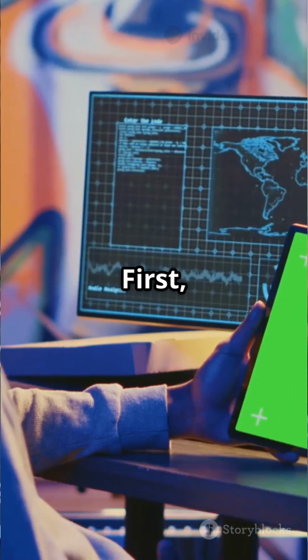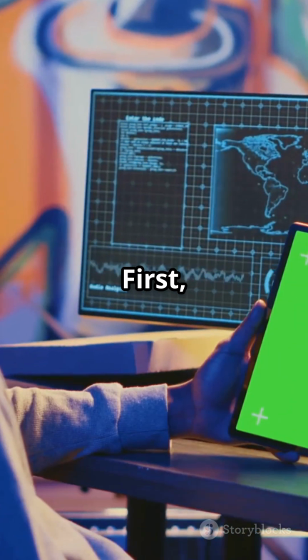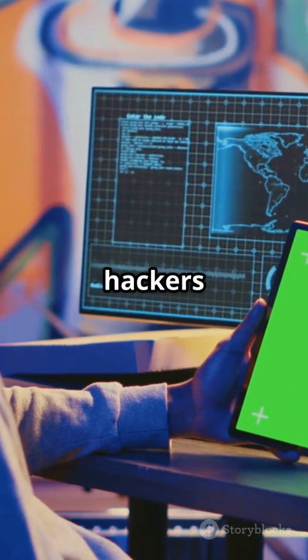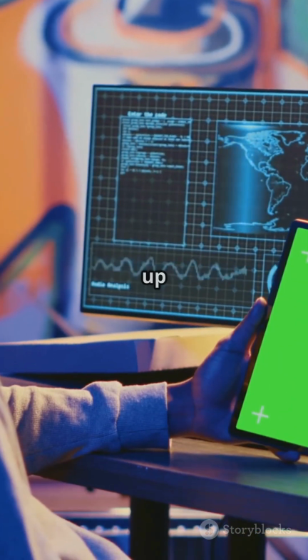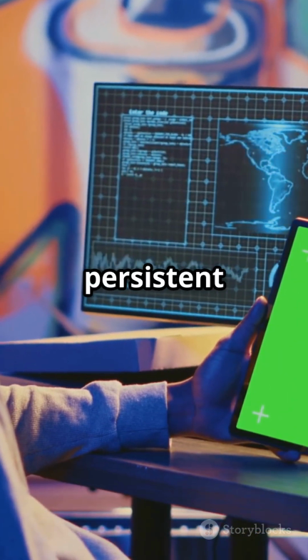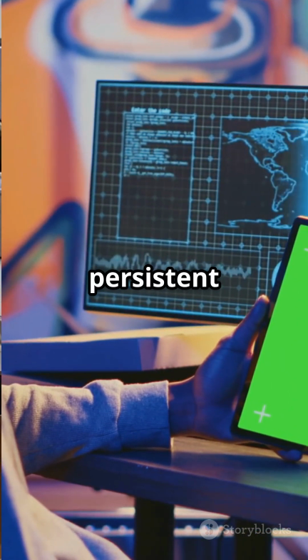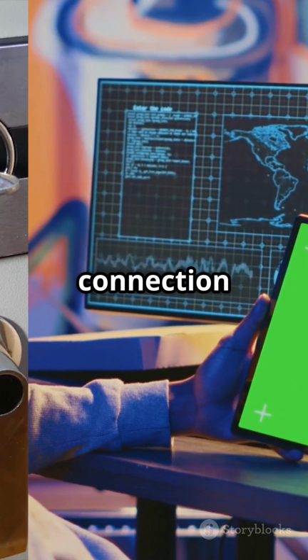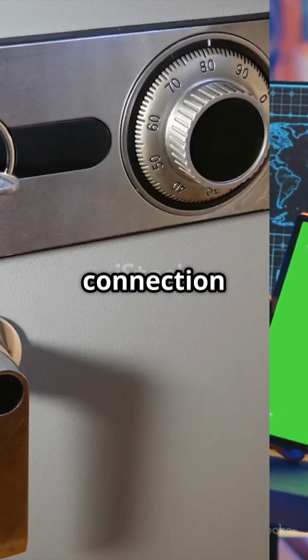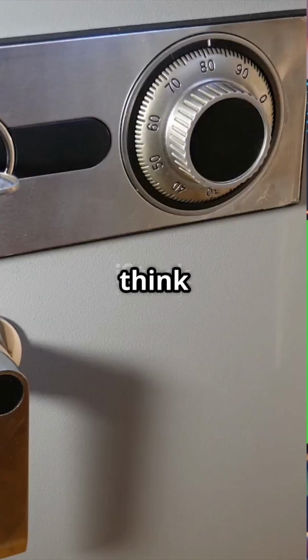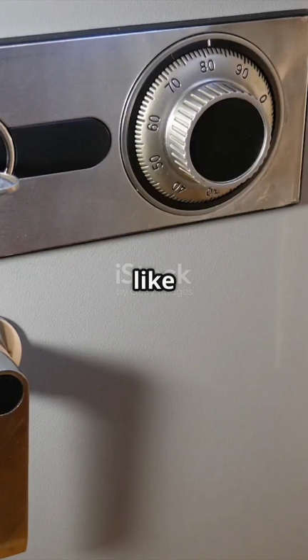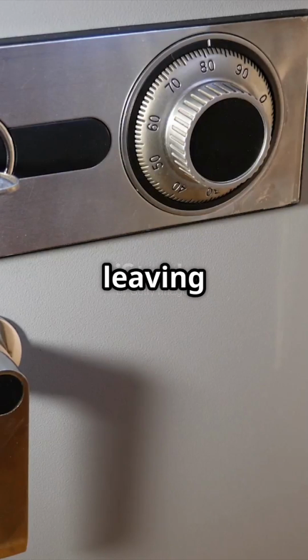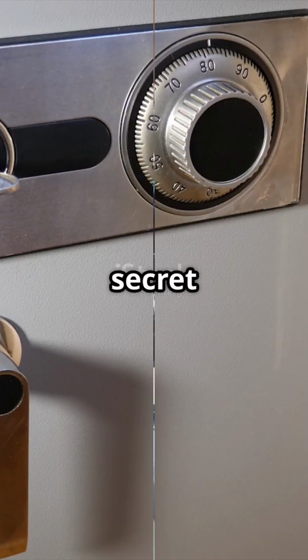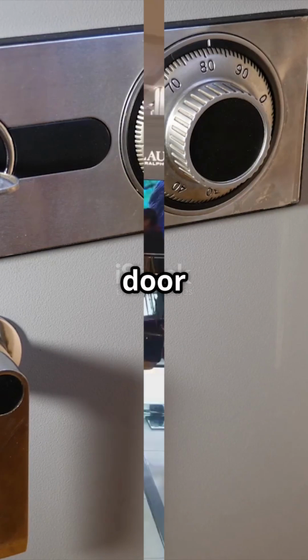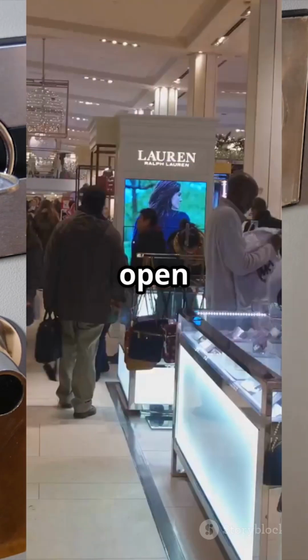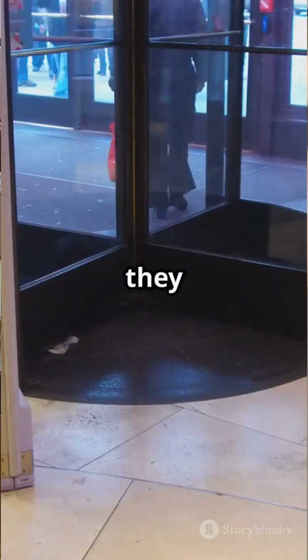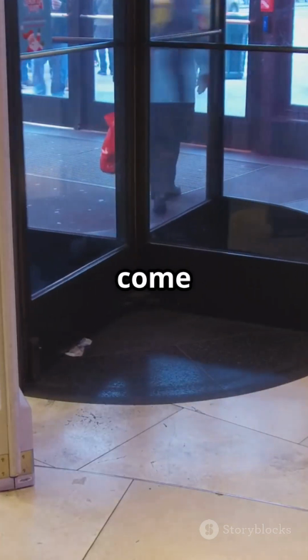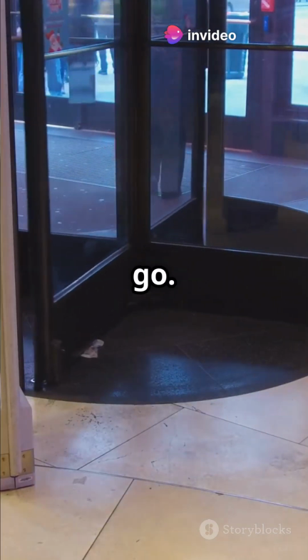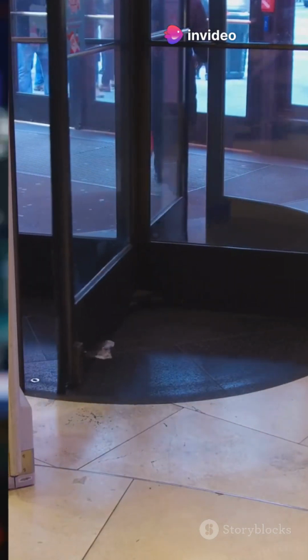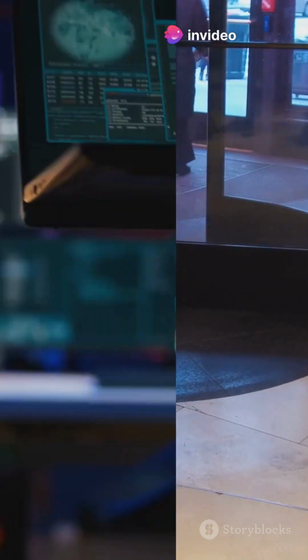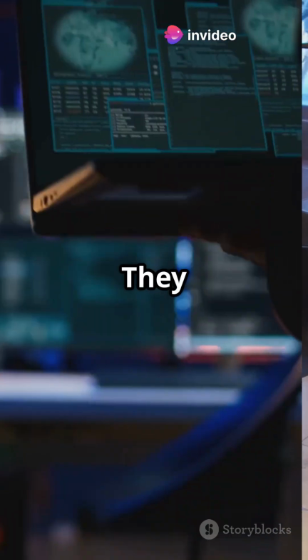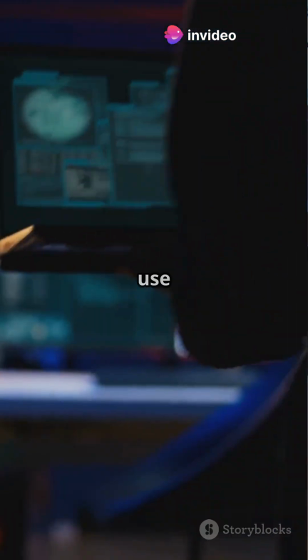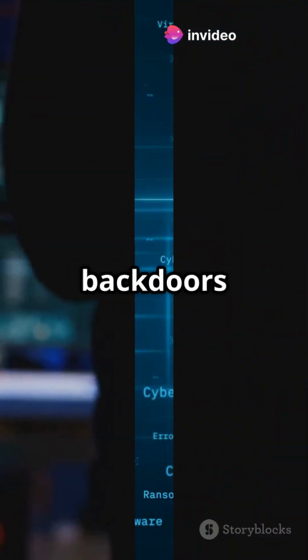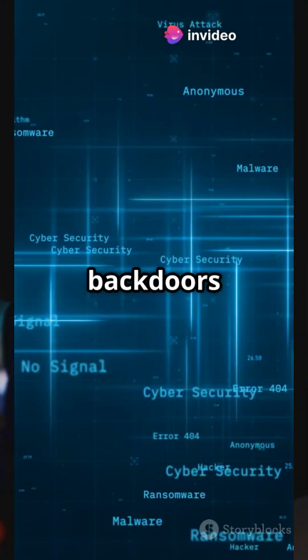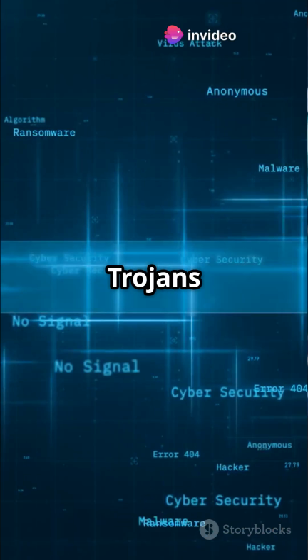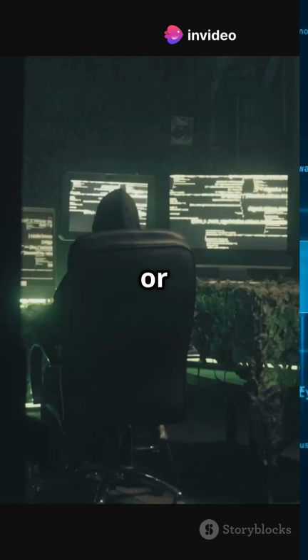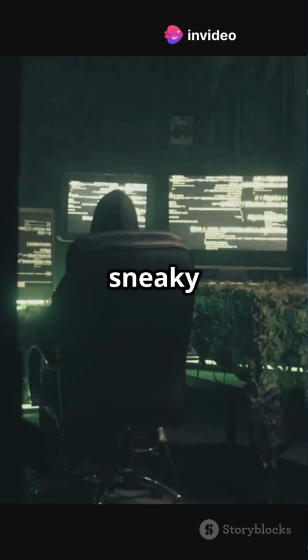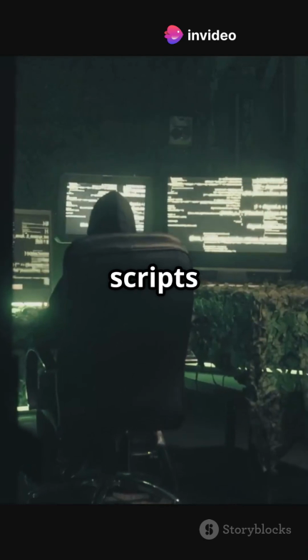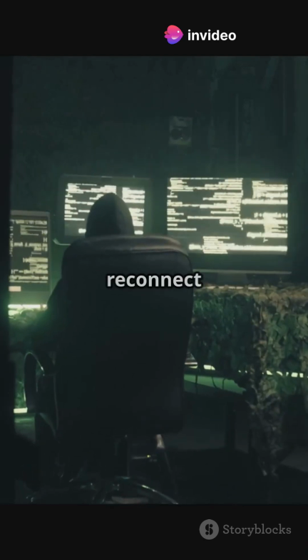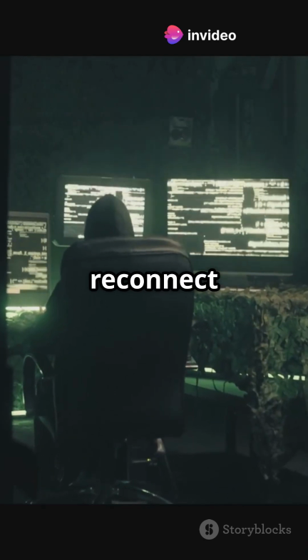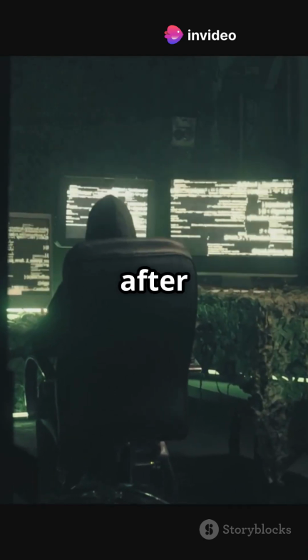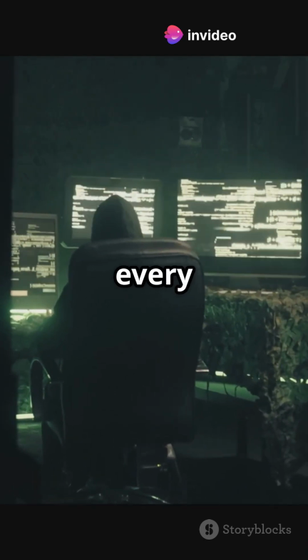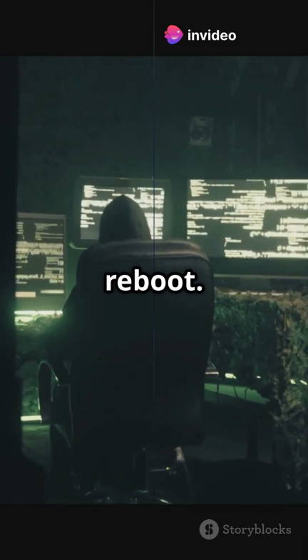First, hackers set up a persistent connection. Think of it like leaving a secret door open so they can come and go. They might use backdoors, trojans, or sneaky scripts that reconnect after every reboot.